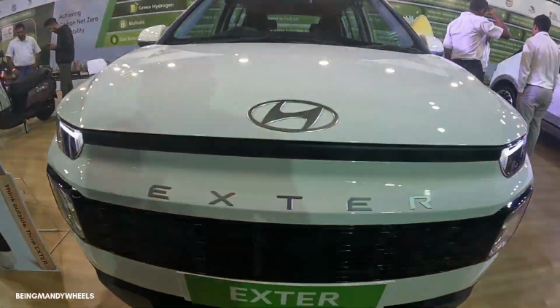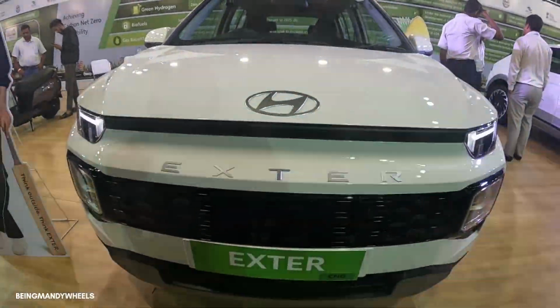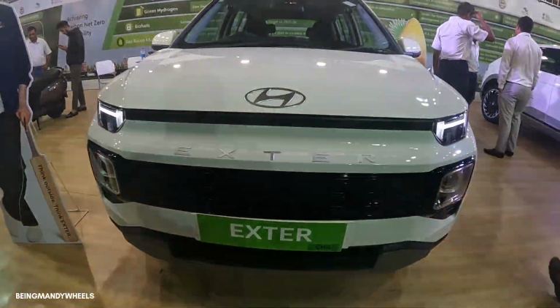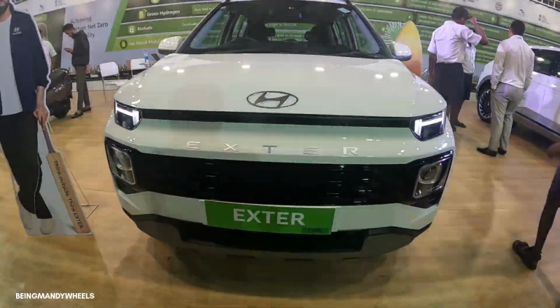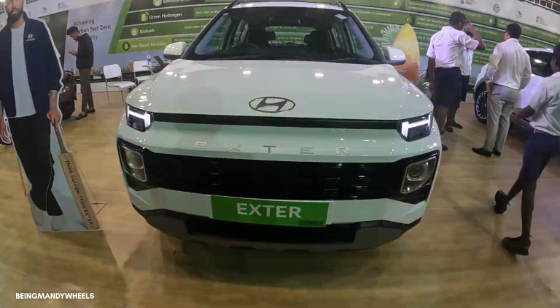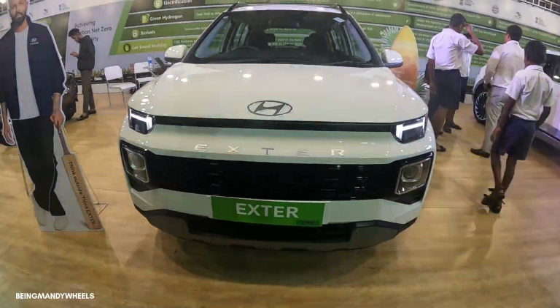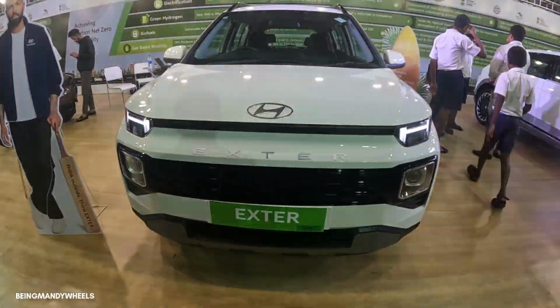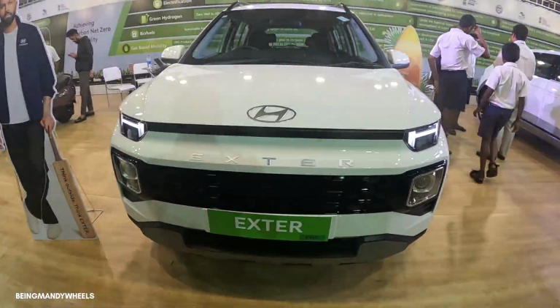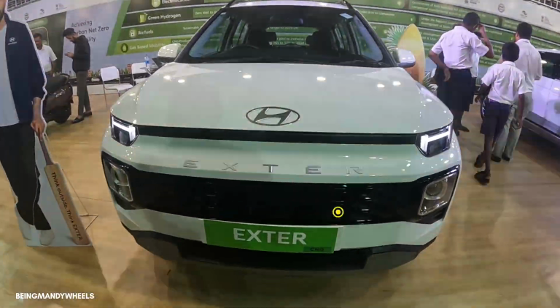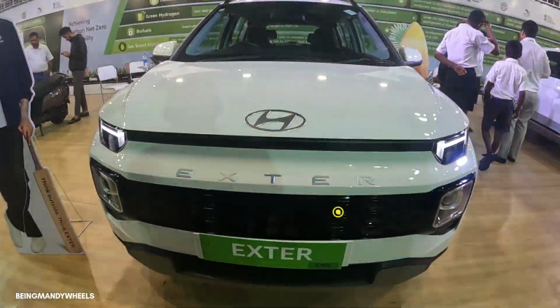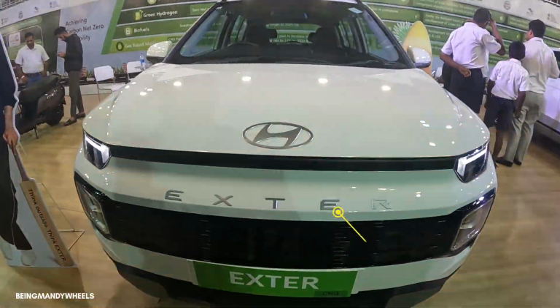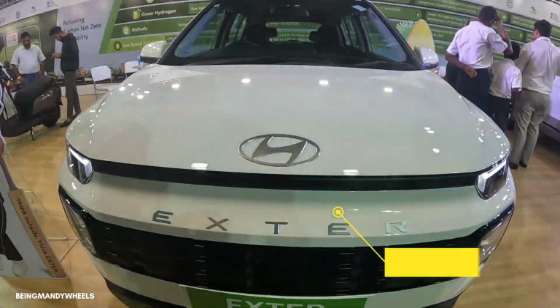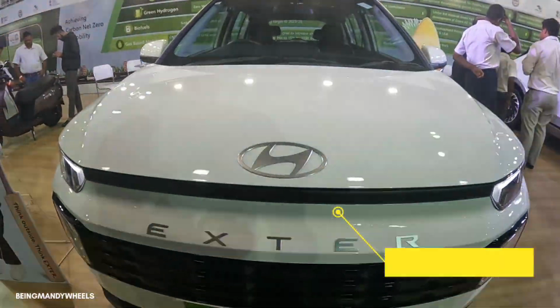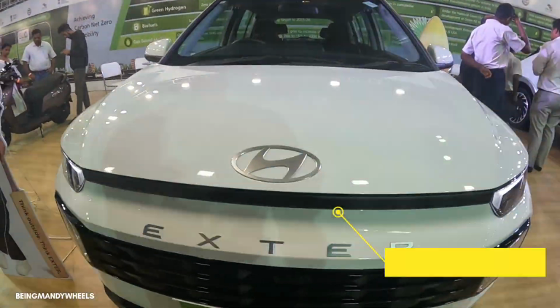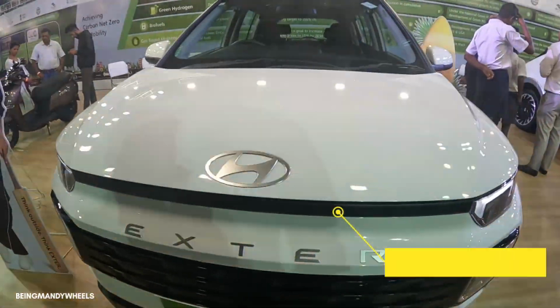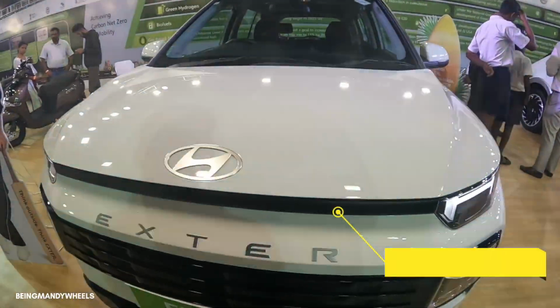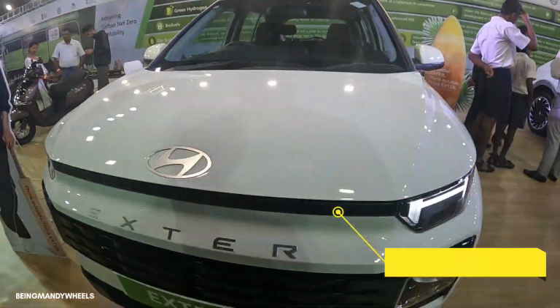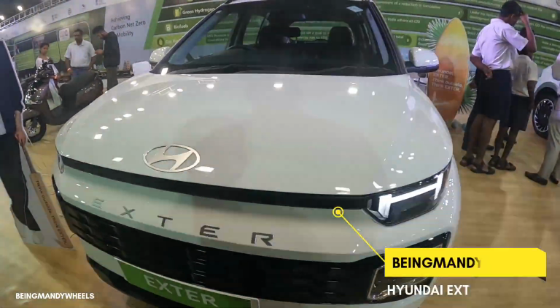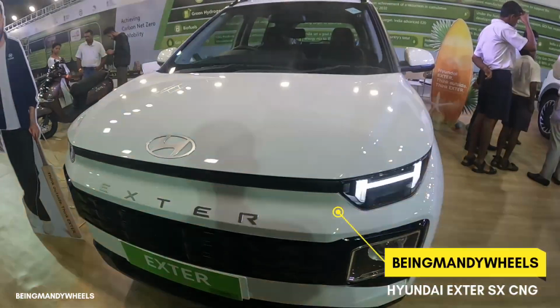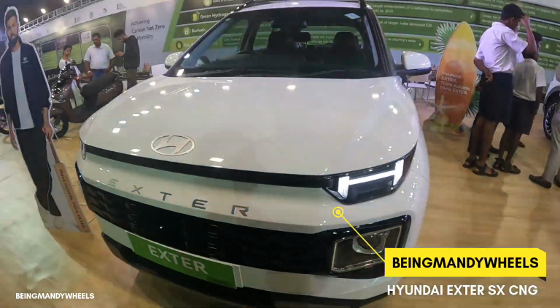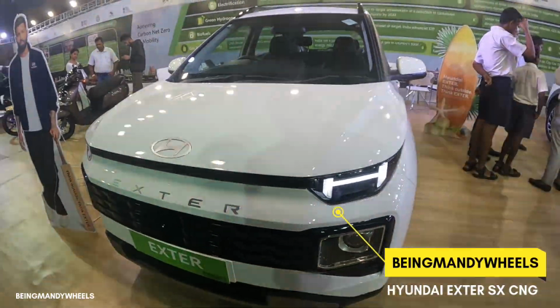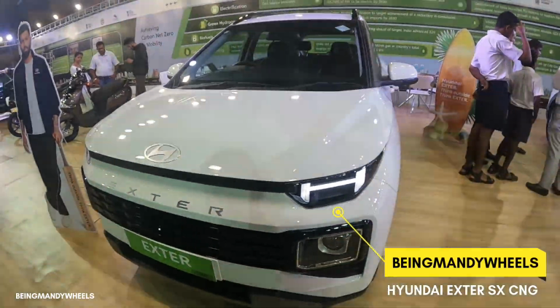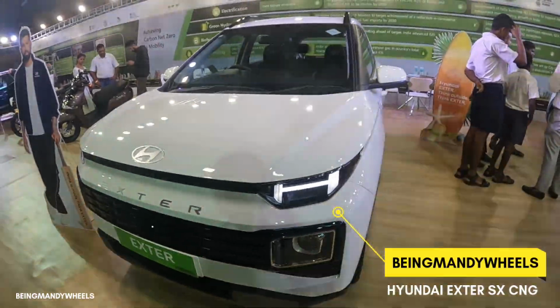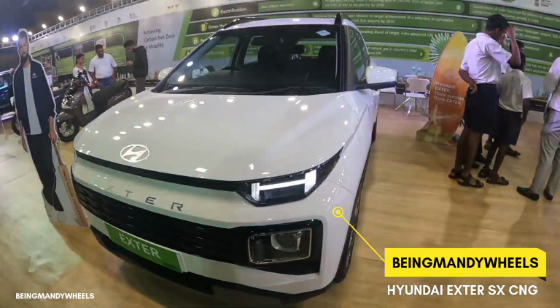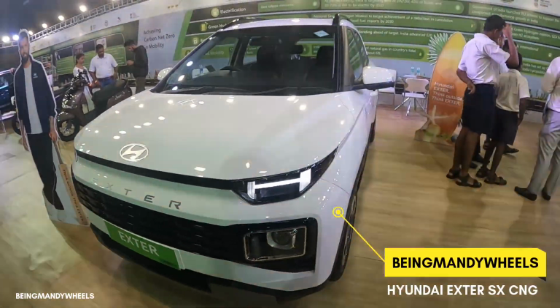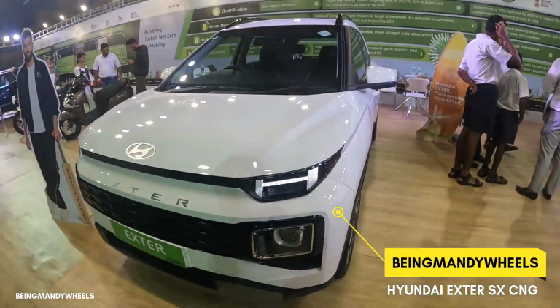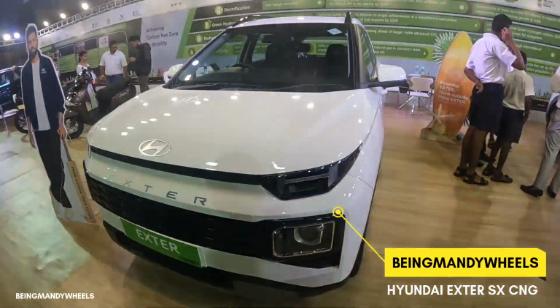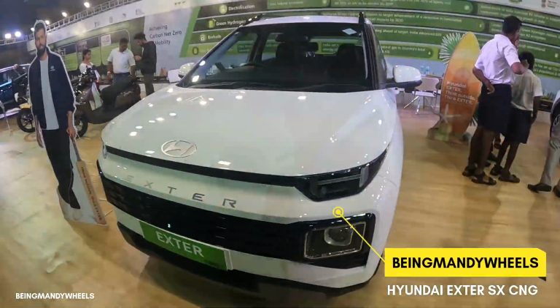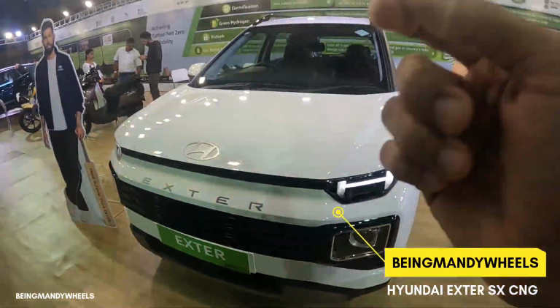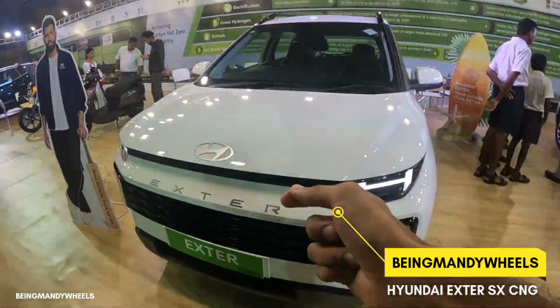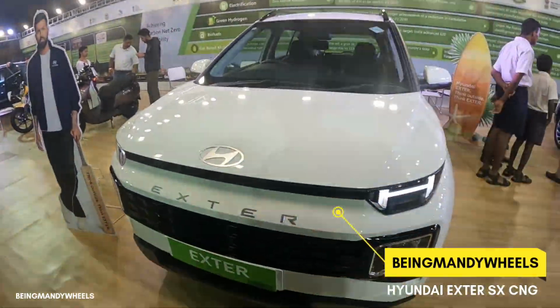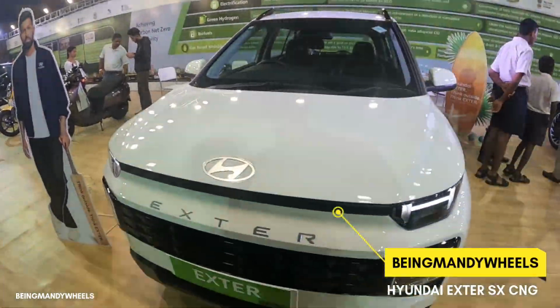Hi guys, welcome back to the channel. I am Mandy and today we are going to talk about this Hyundai Exter SX CNG which is behind us.